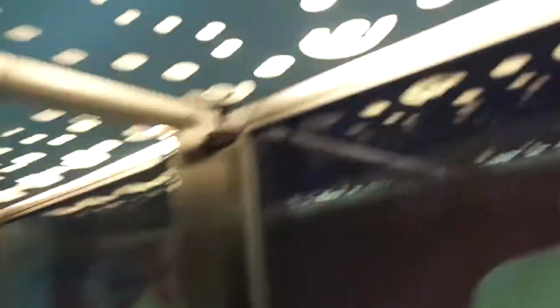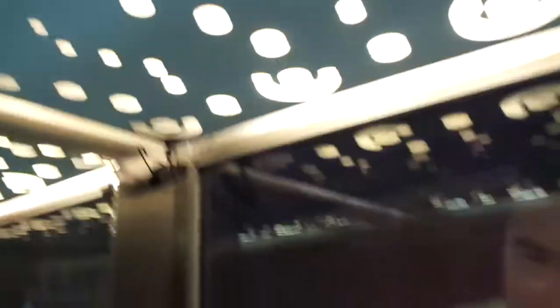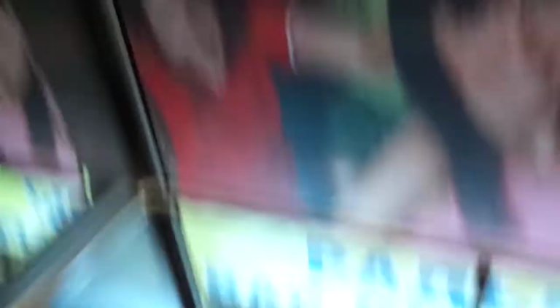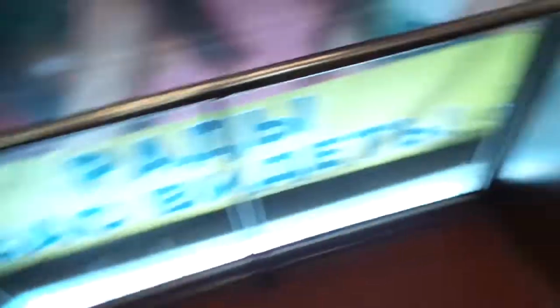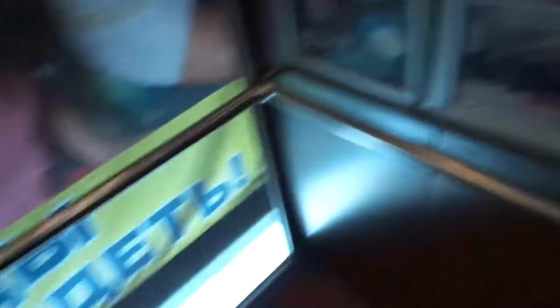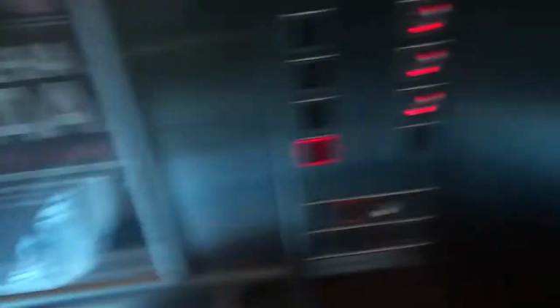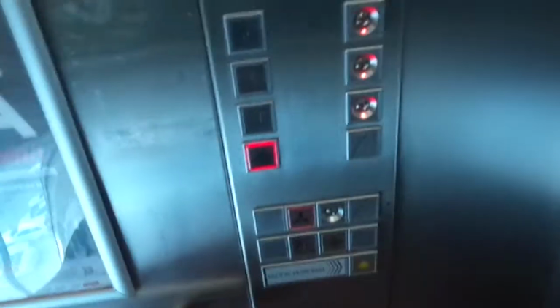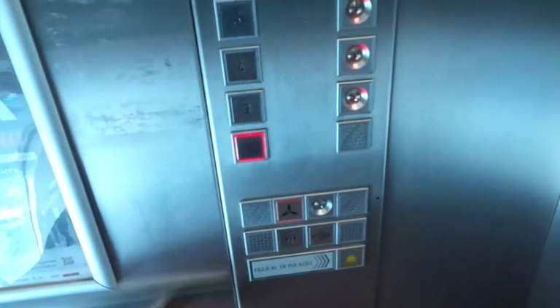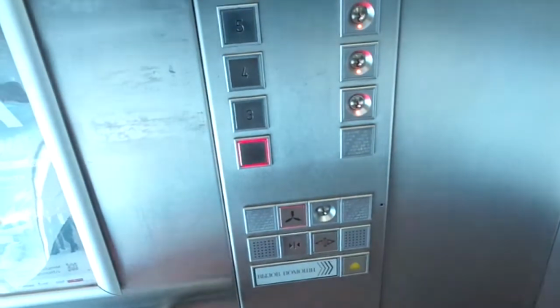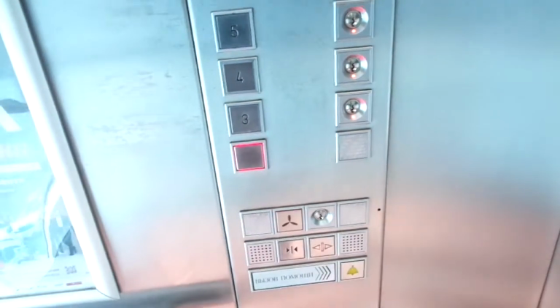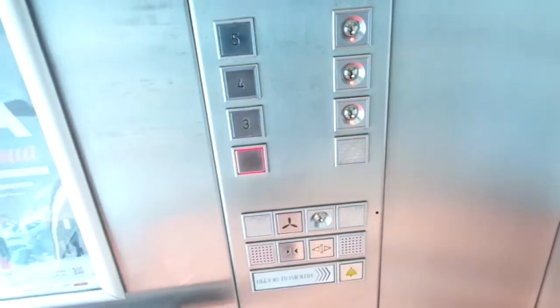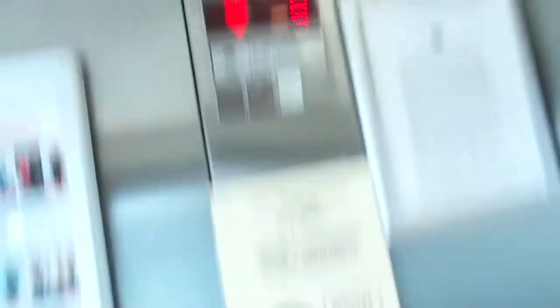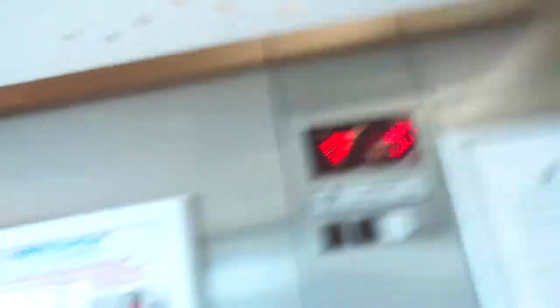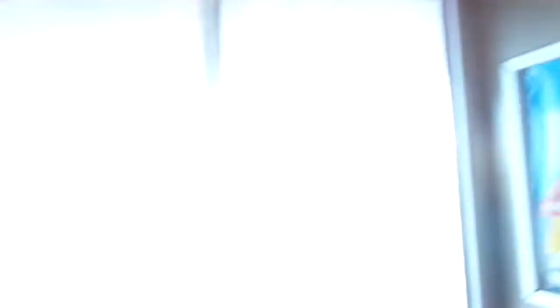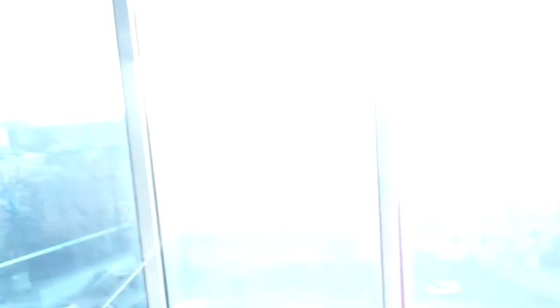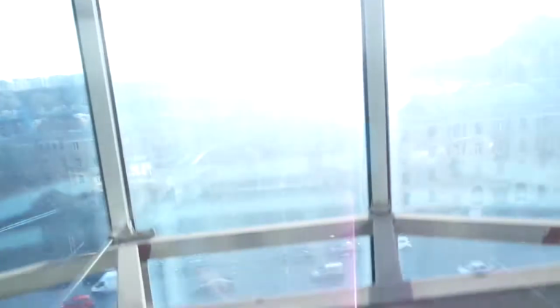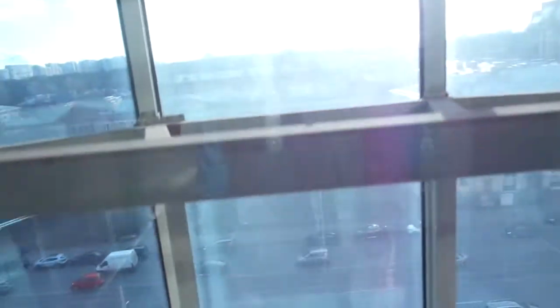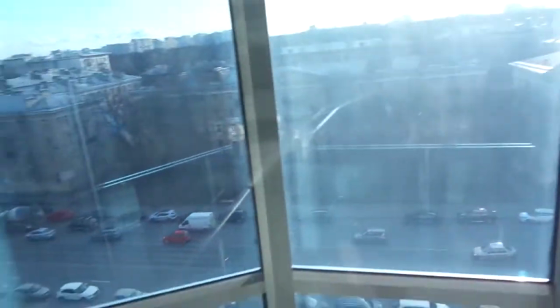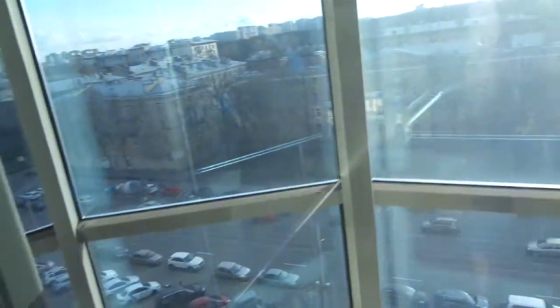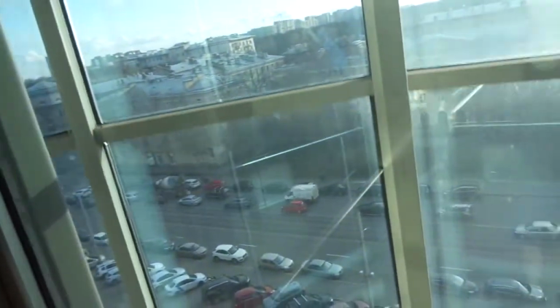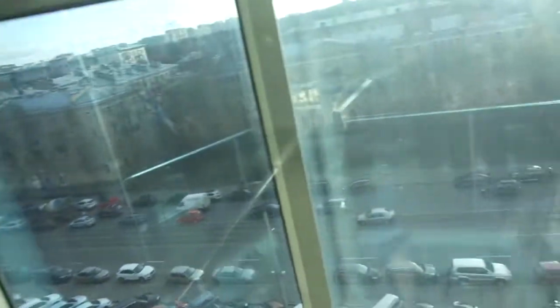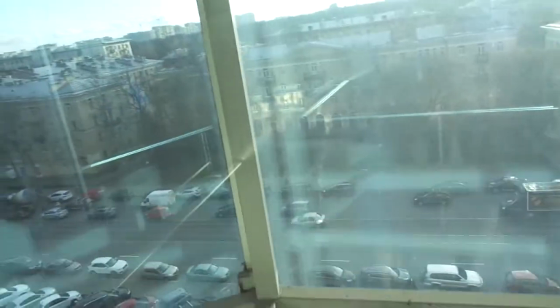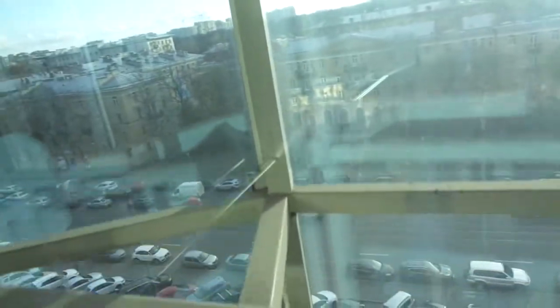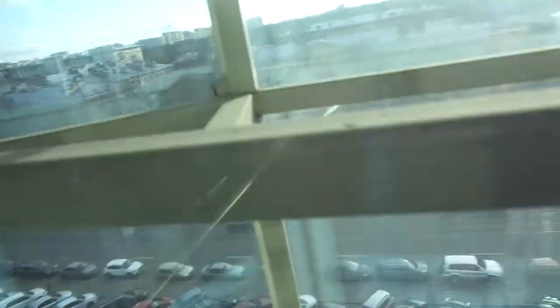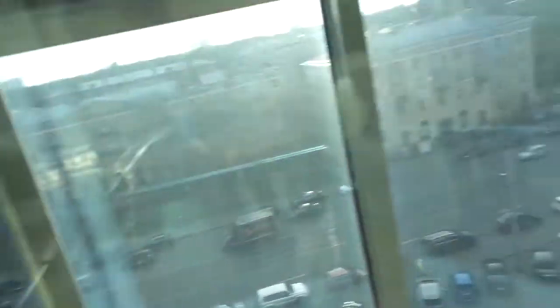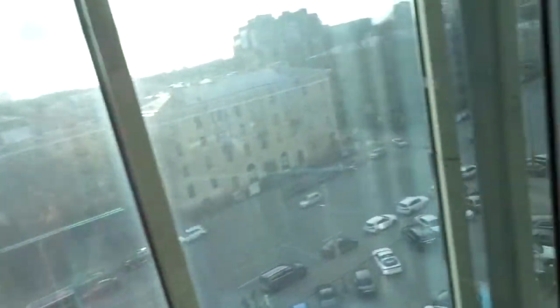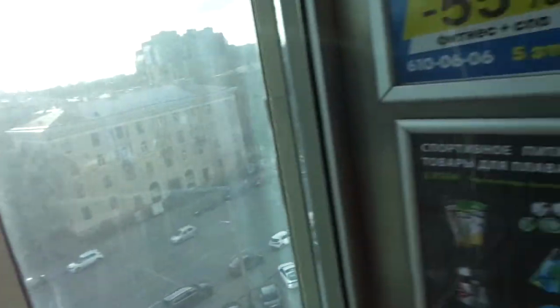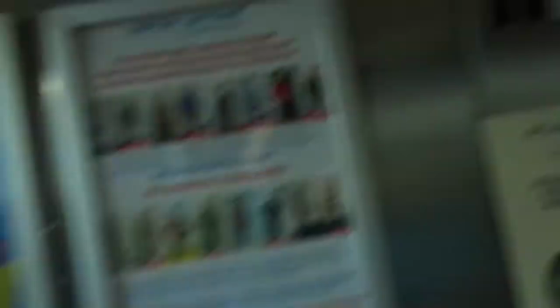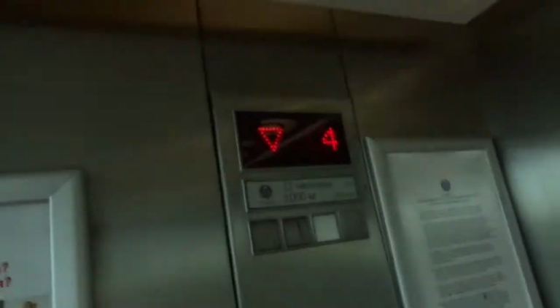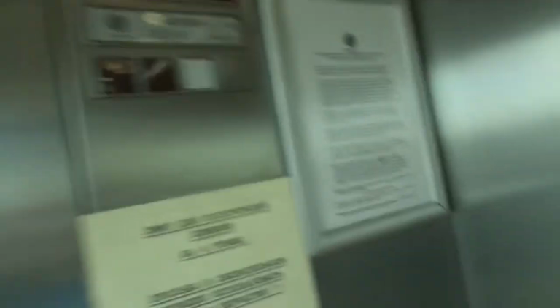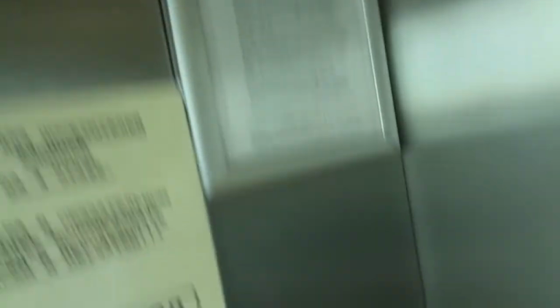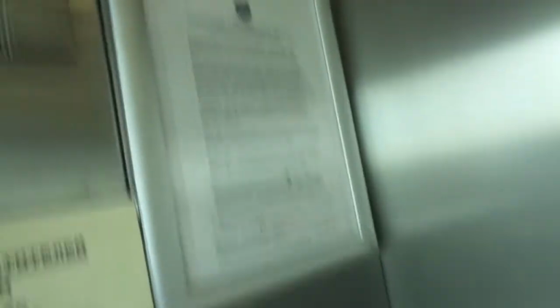Cal view, nice elevator fixtures, step module. Really nice view out here, and we're stopping at 4.